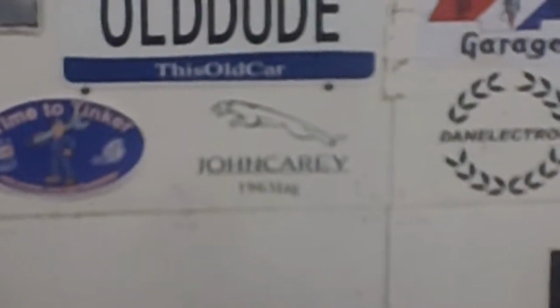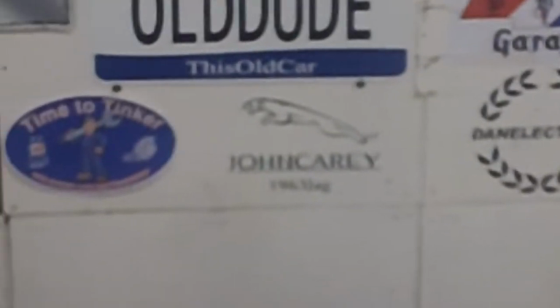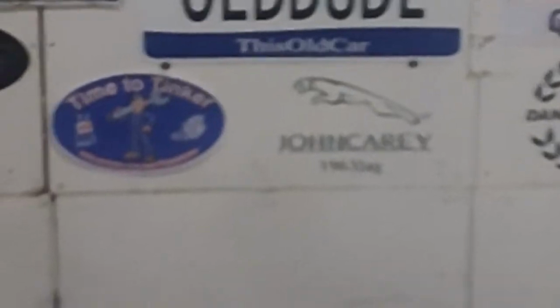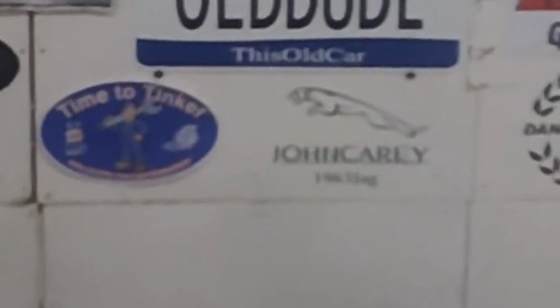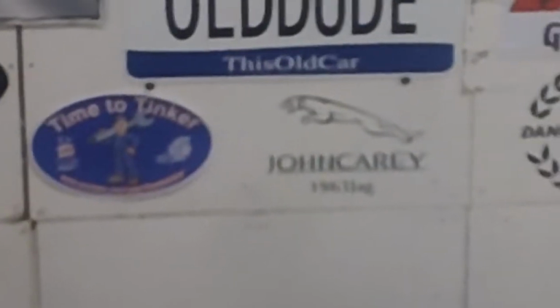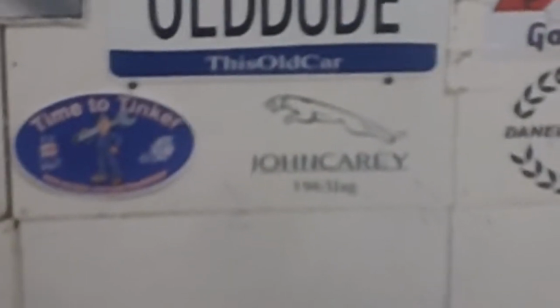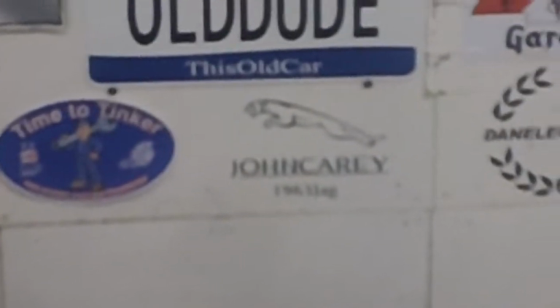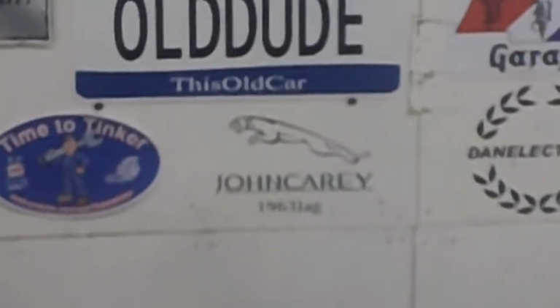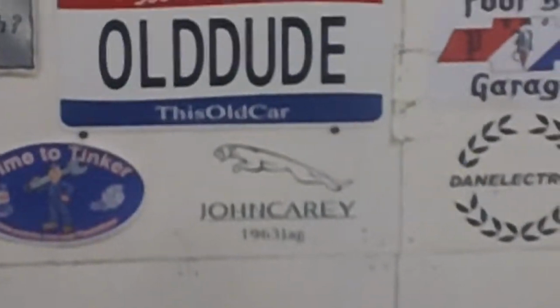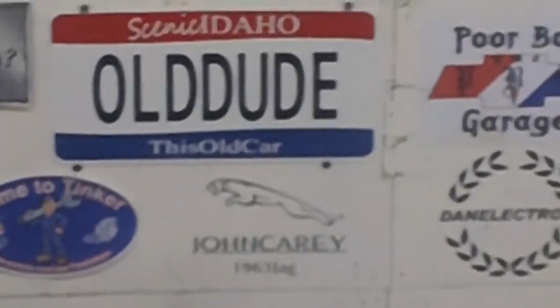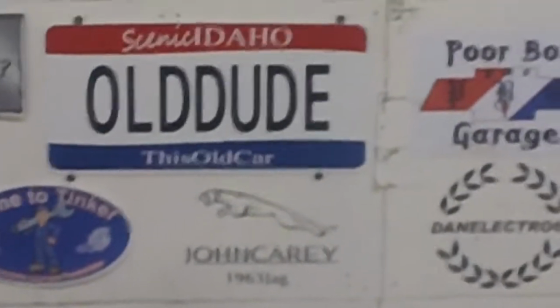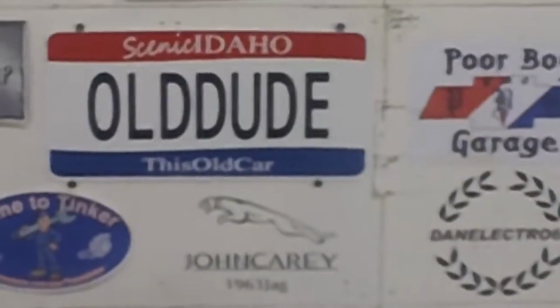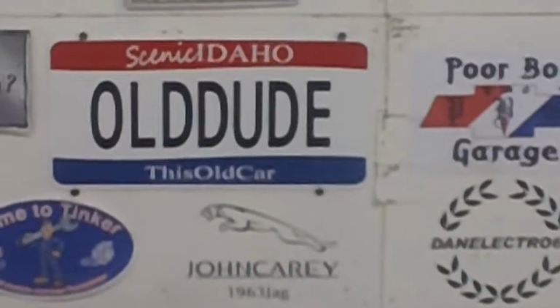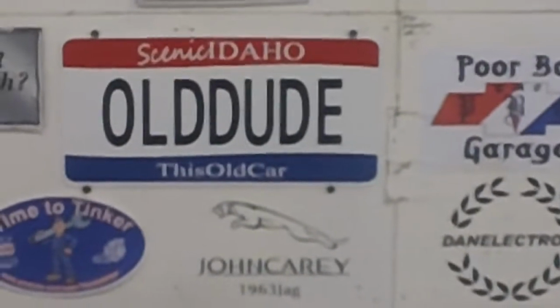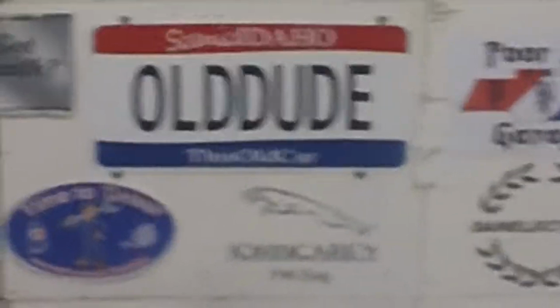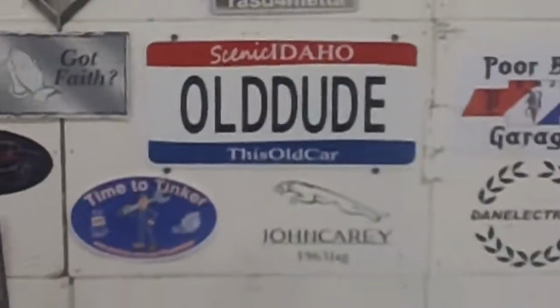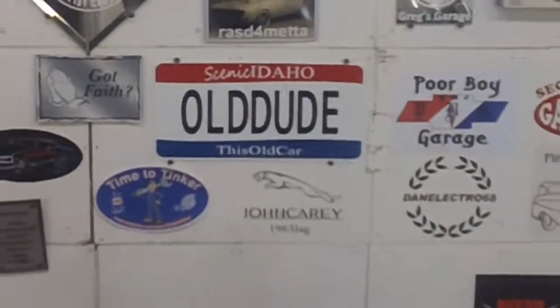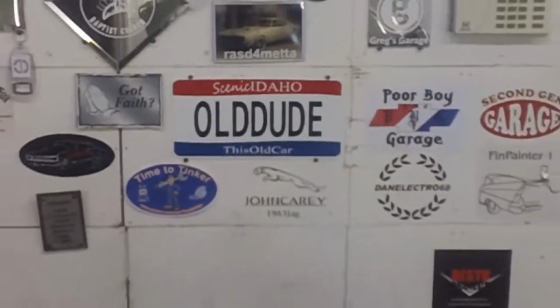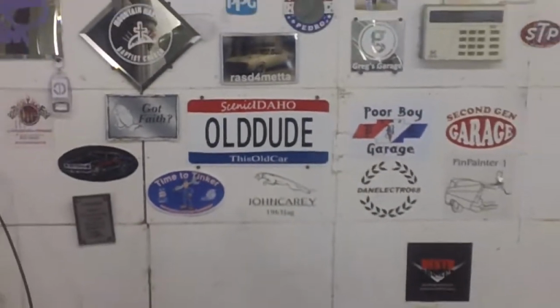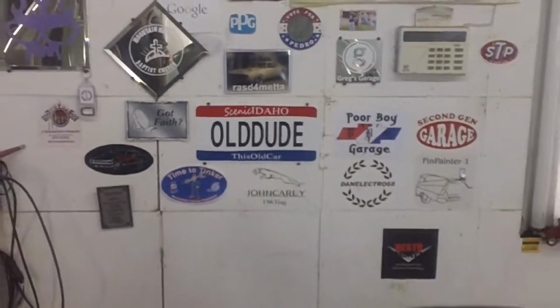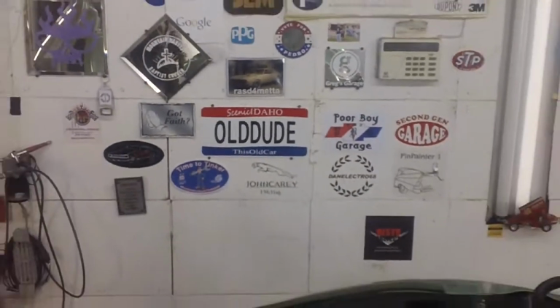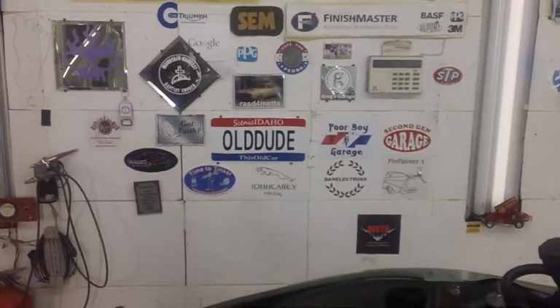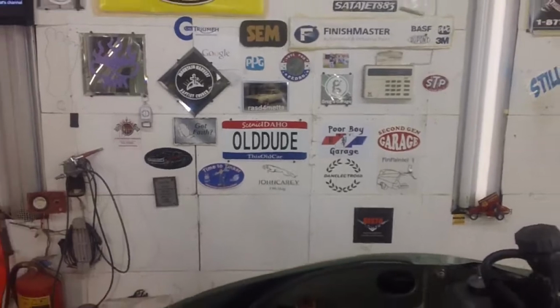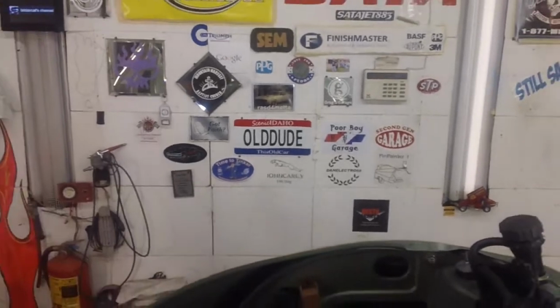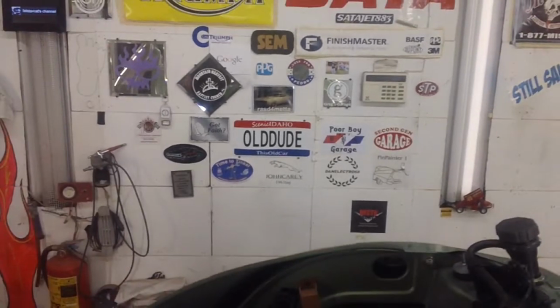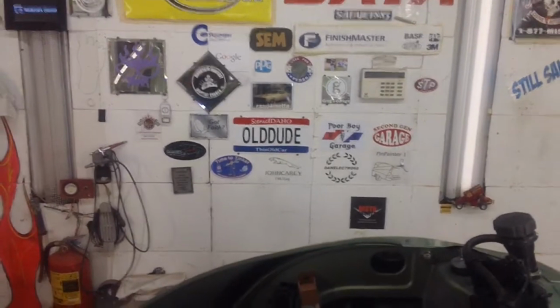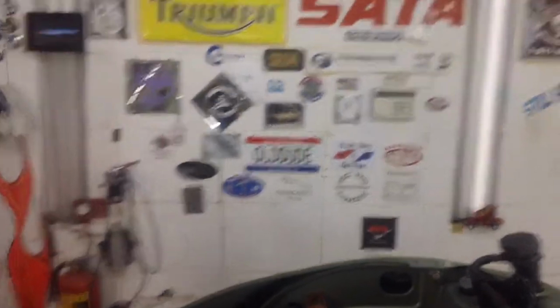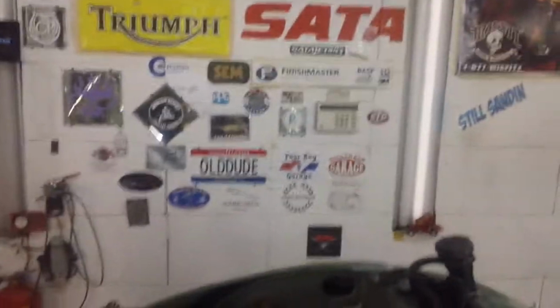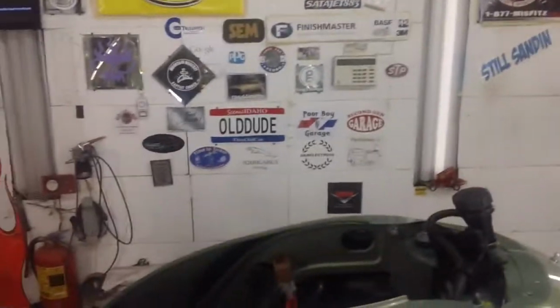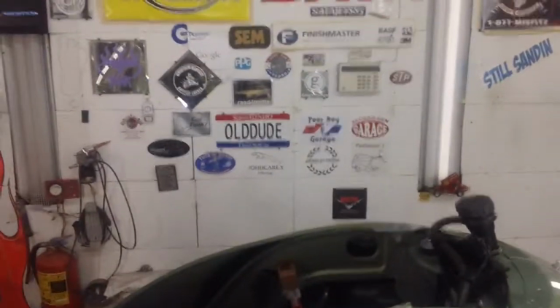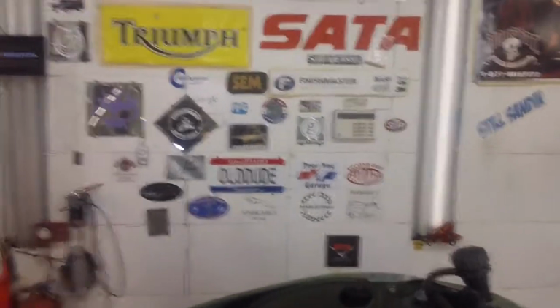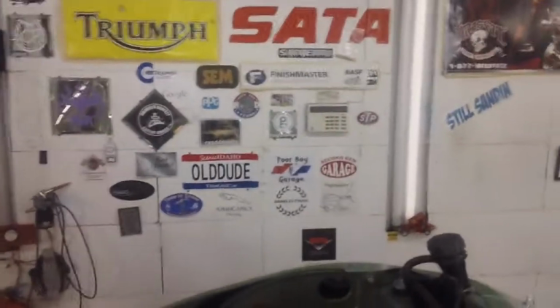Oh yeah, man — look who made it! Mr. John Carrey made it. Time to Tinker's up there now too. How are you guys keeping this going over here?